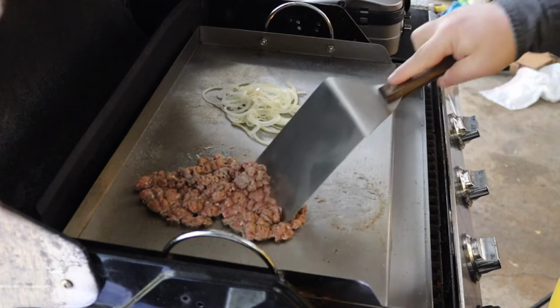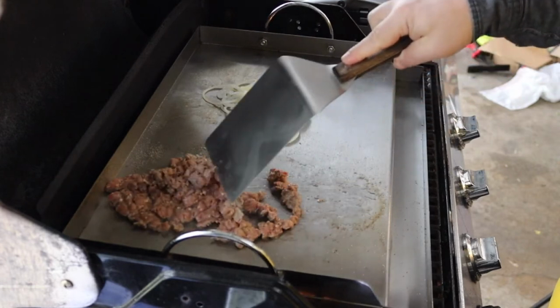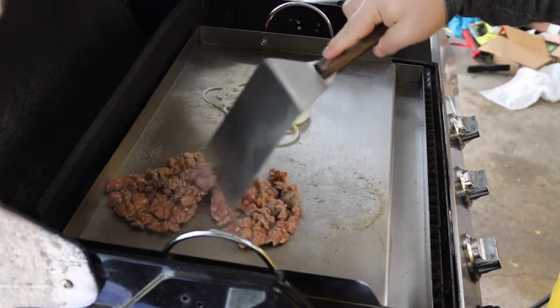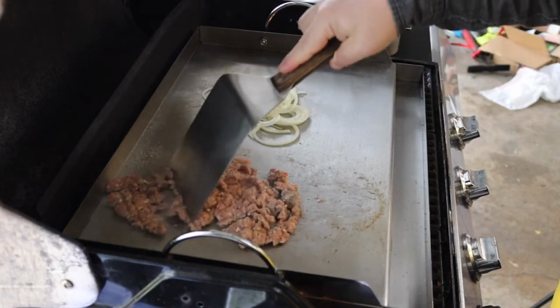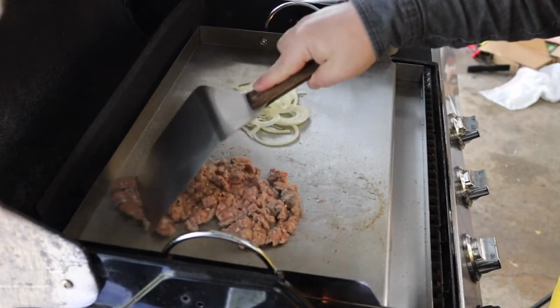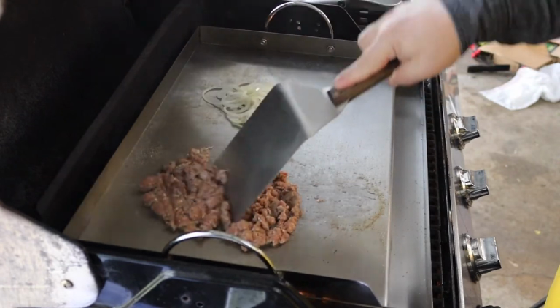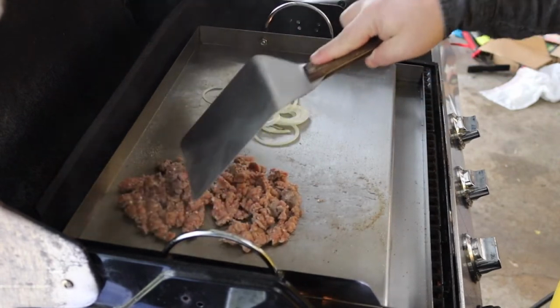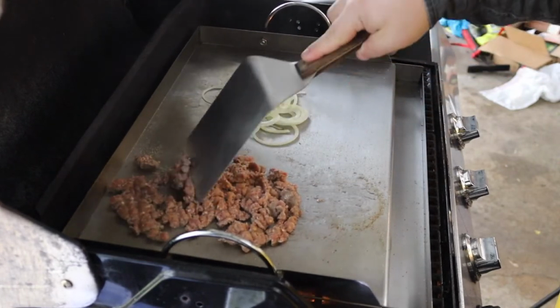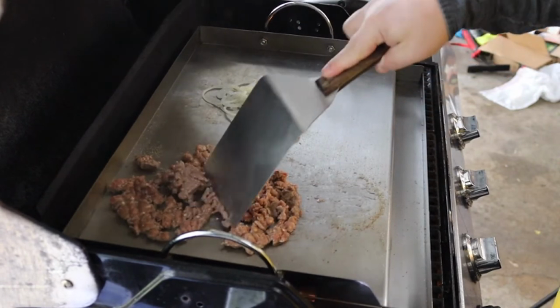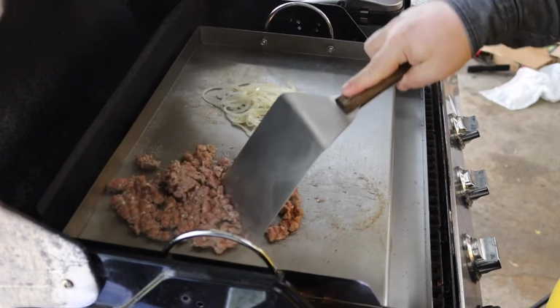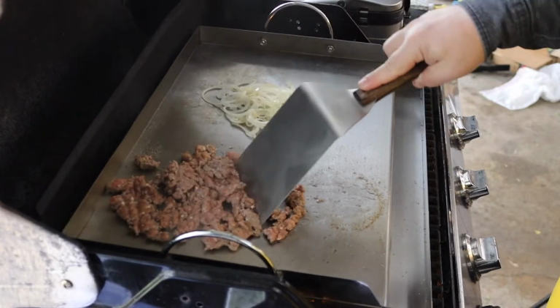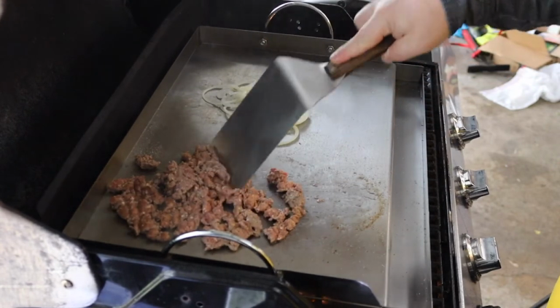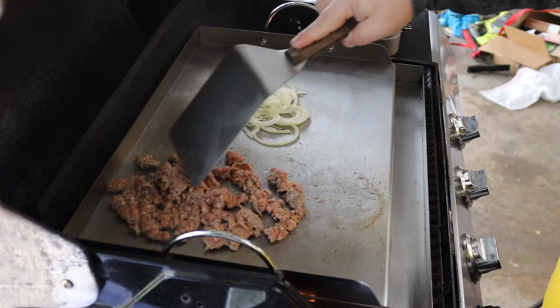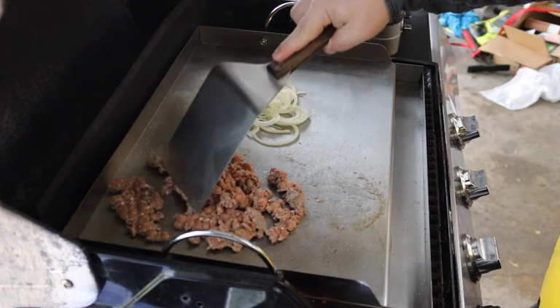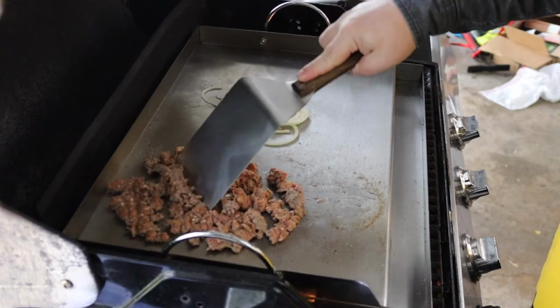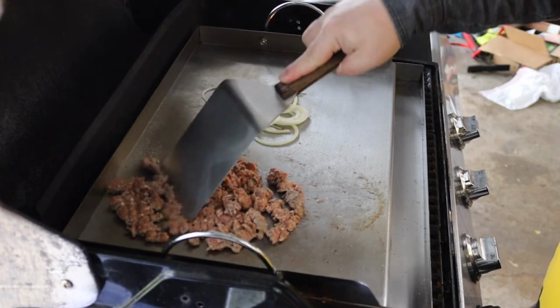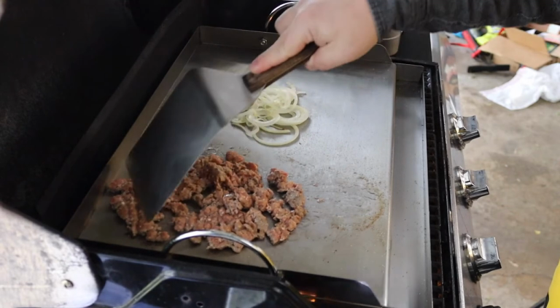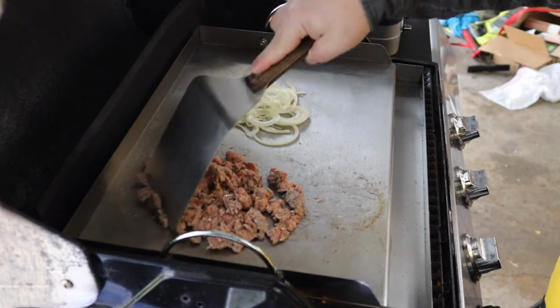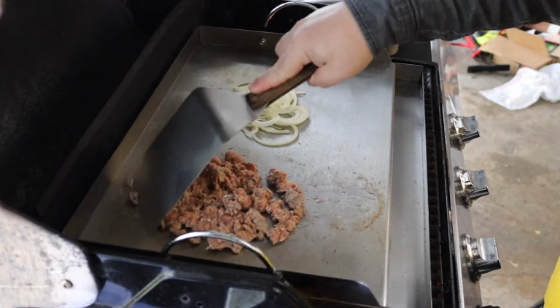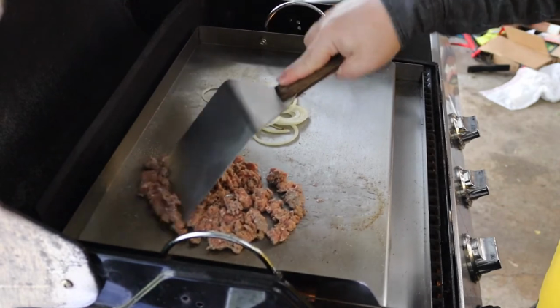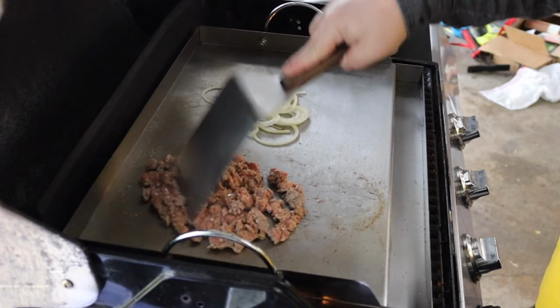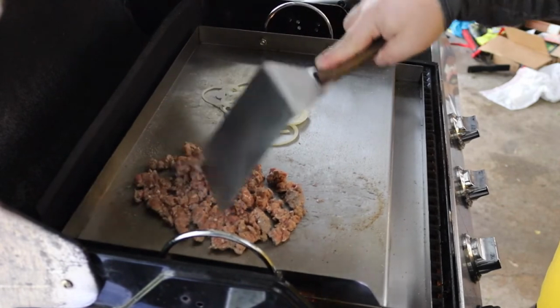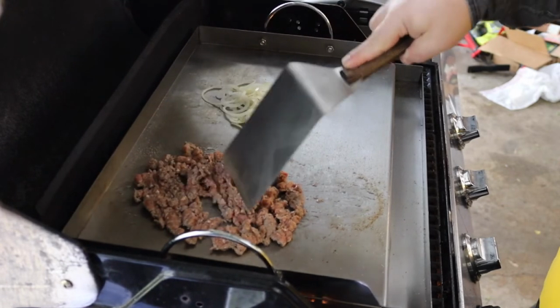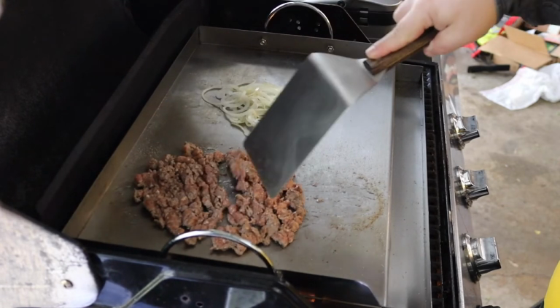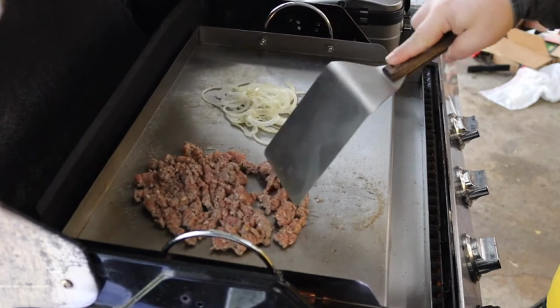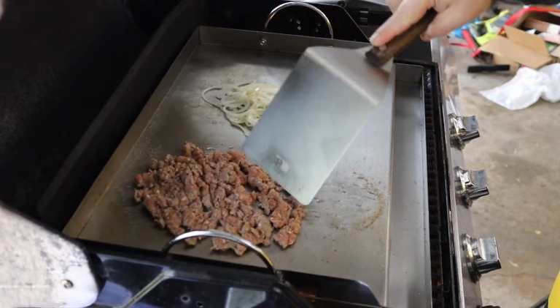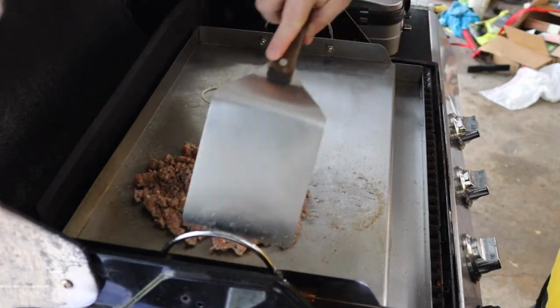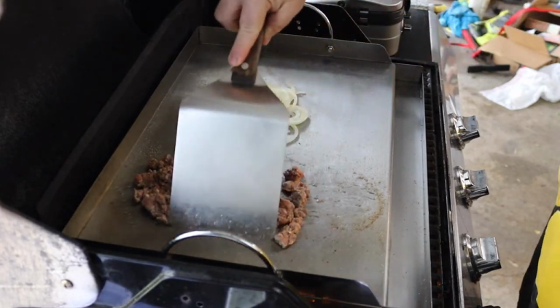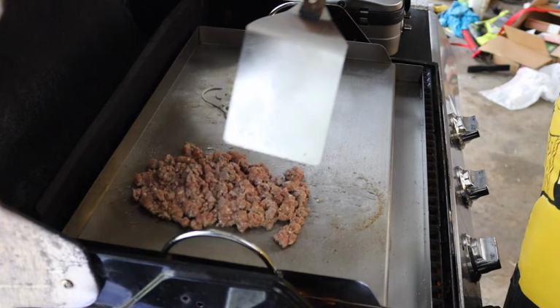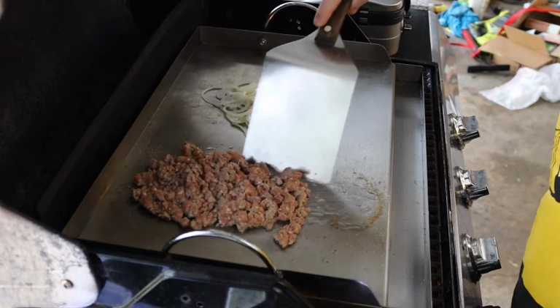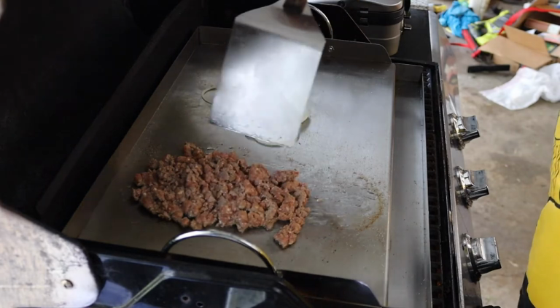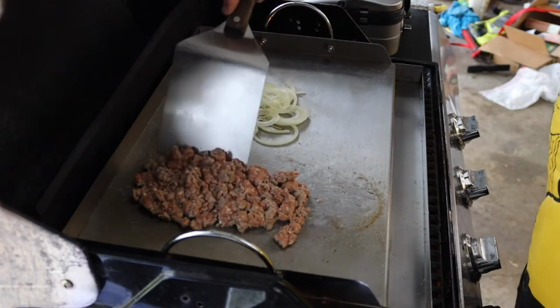While the meat is being chopped, we're also going to take our hero roll and heat it up in a sandwich press. This compresses the crumb a bit, crisps up the crust, and gets it ready to be filled with that hot cheesy meat.